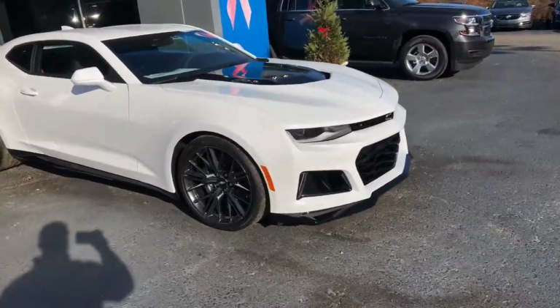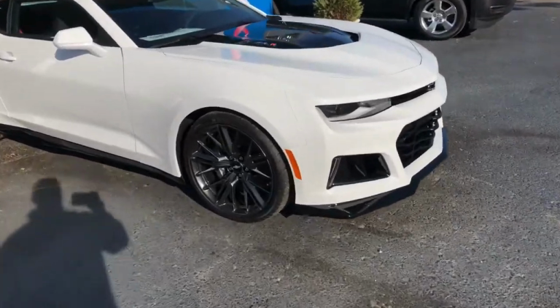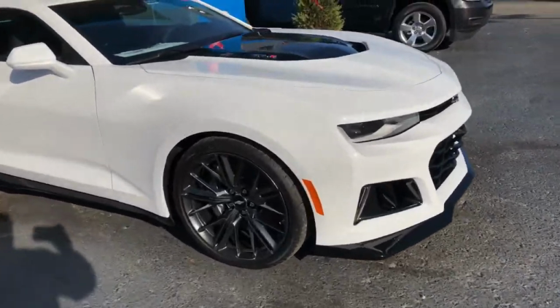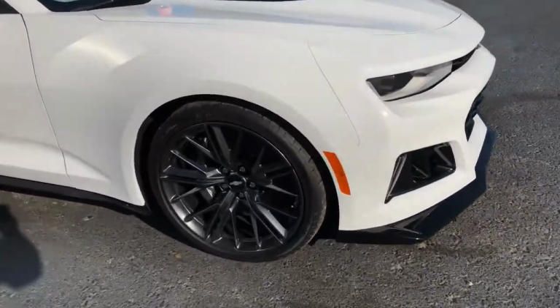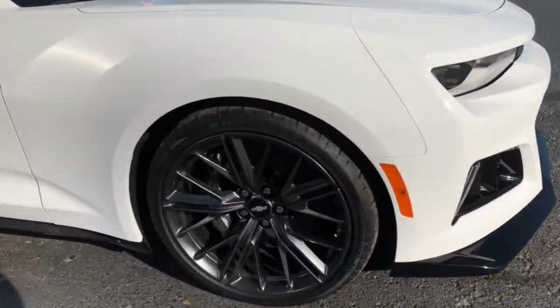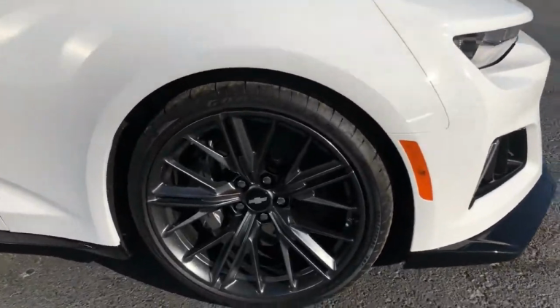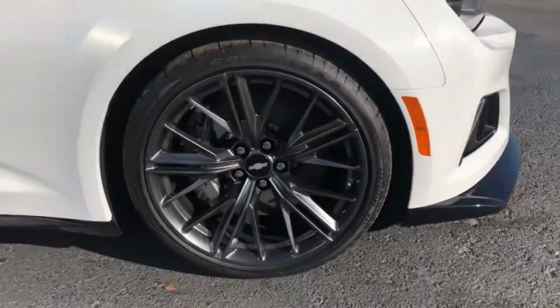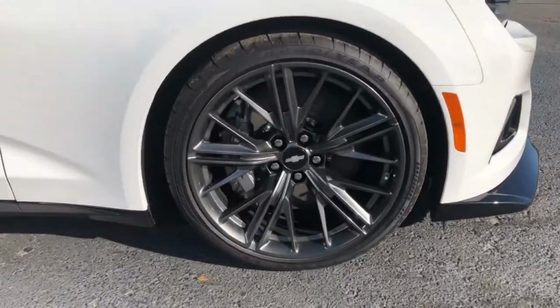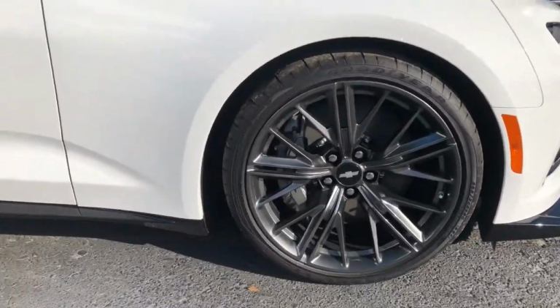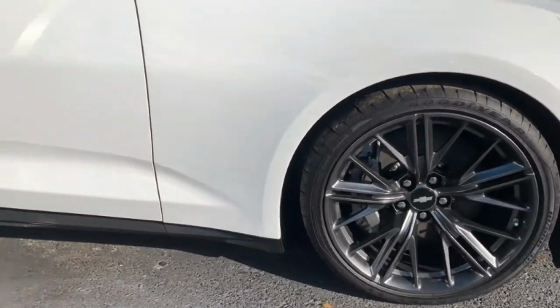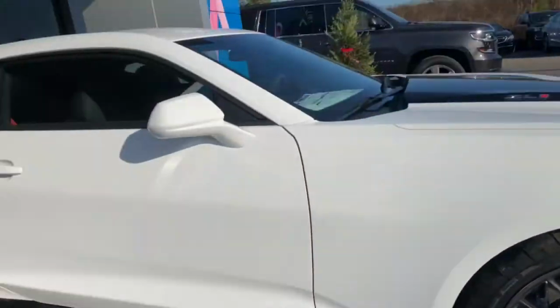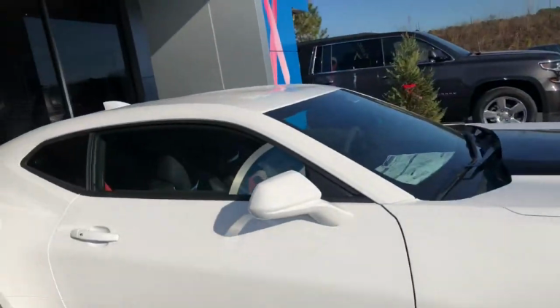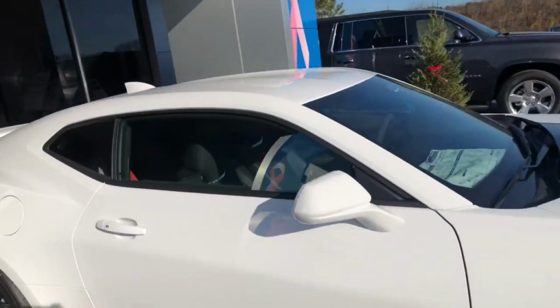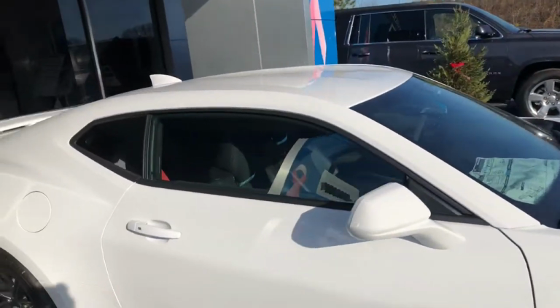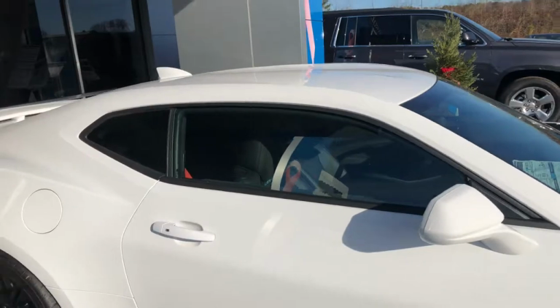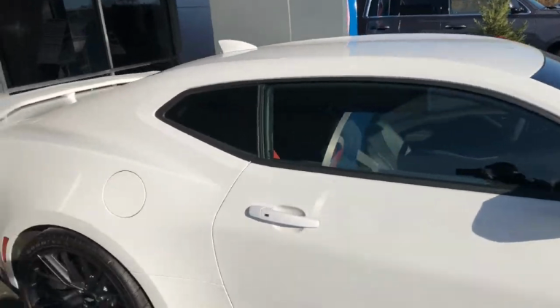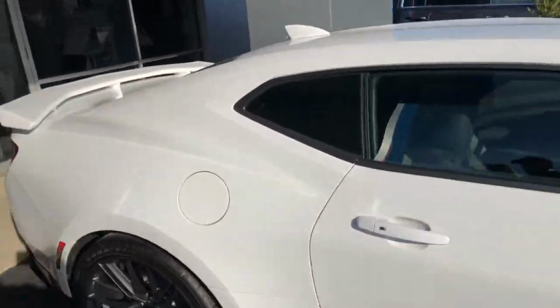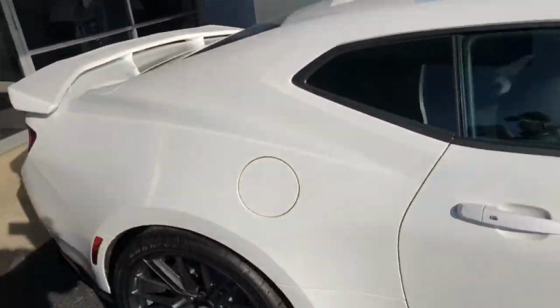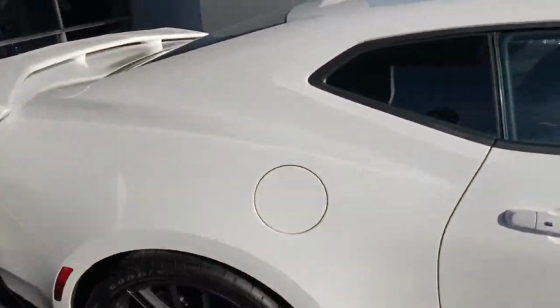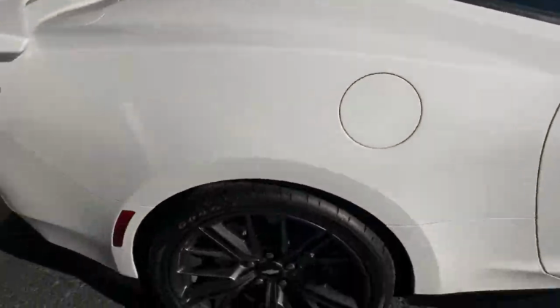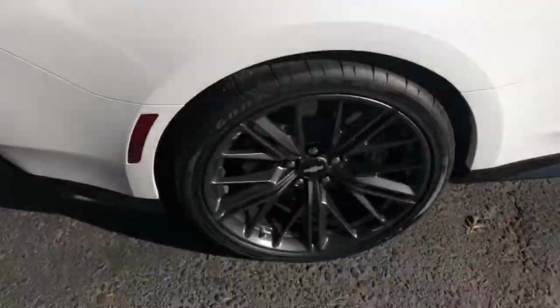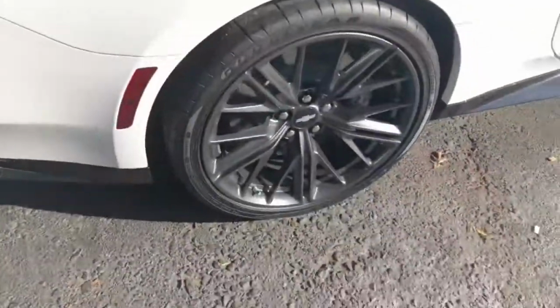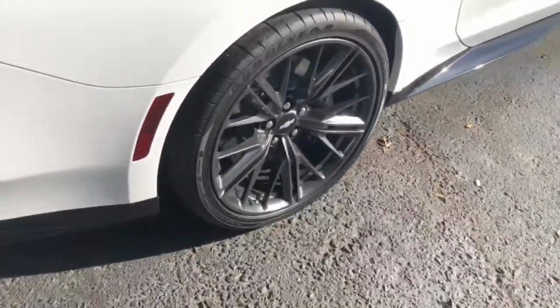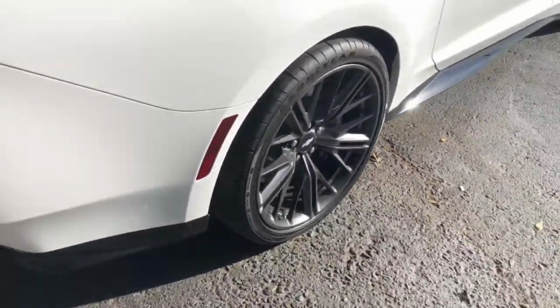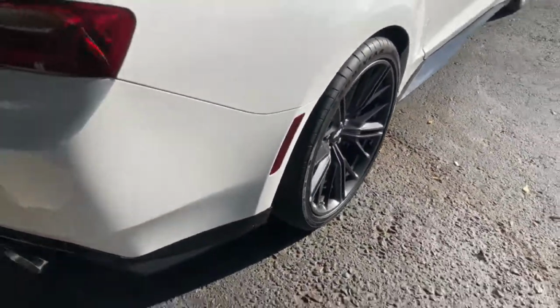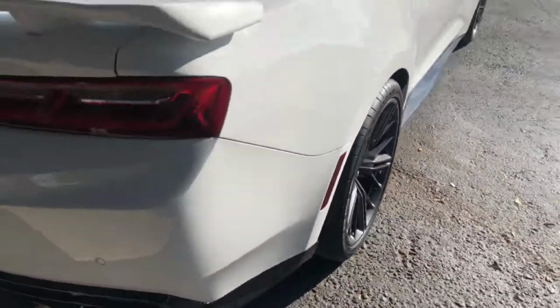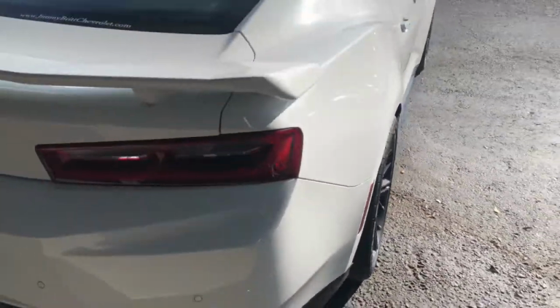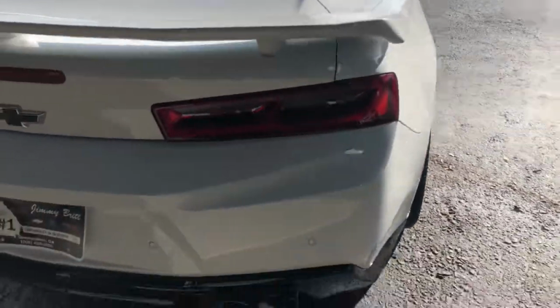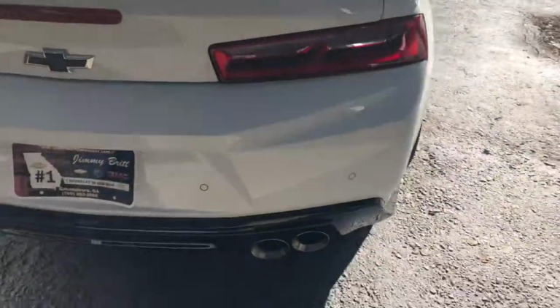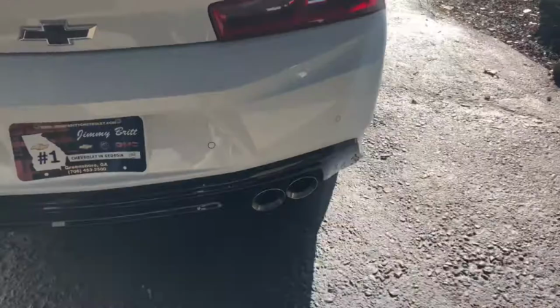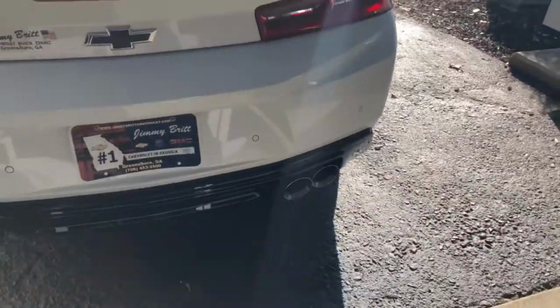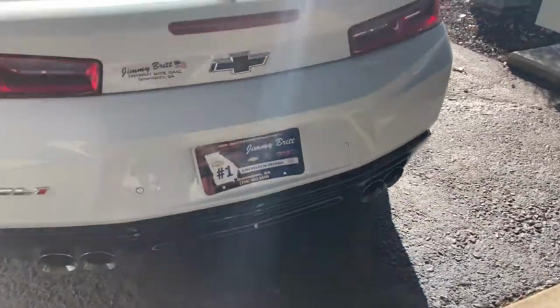And check out these wheels. Just kind of wanted to give you a quick shot of what we have available here at Jimmy Britt Chevrolet.